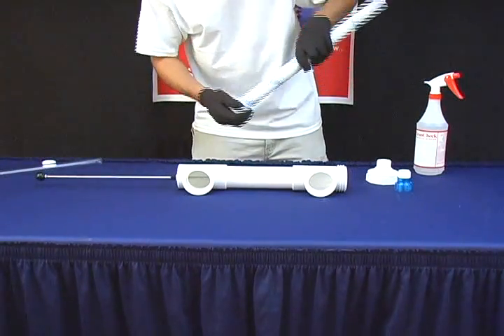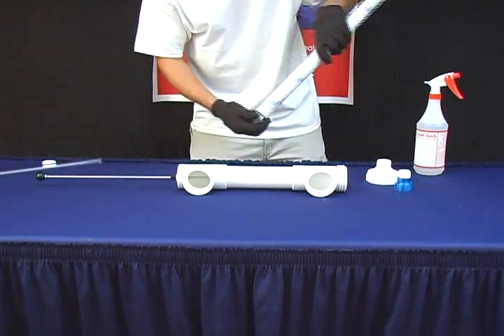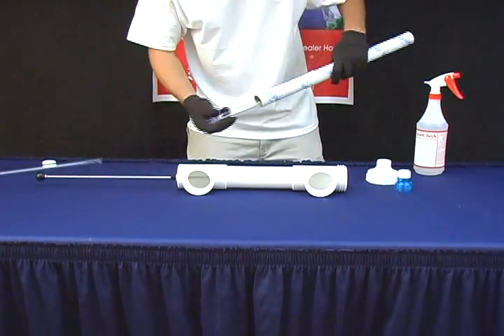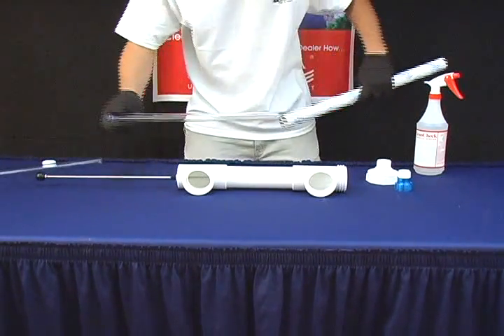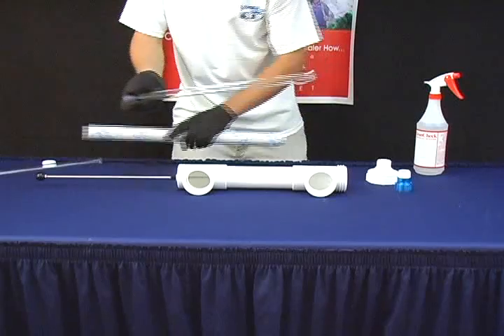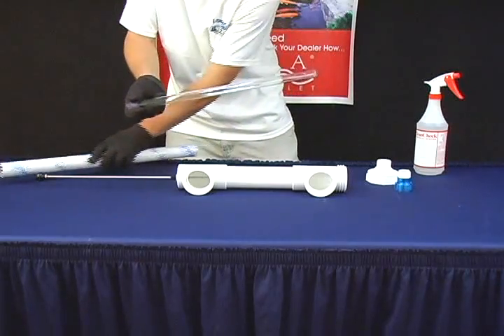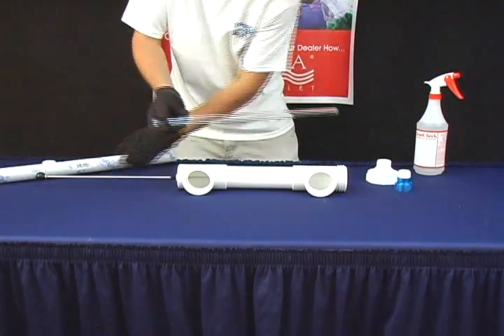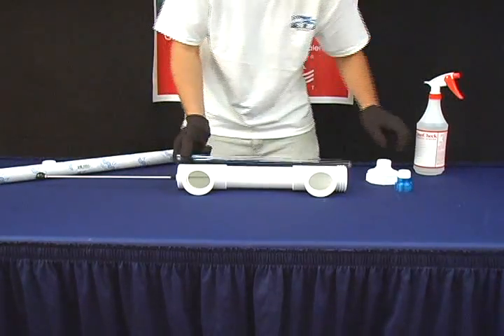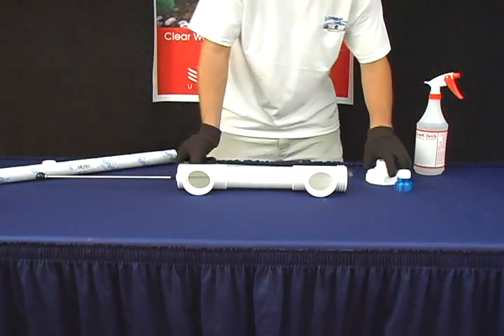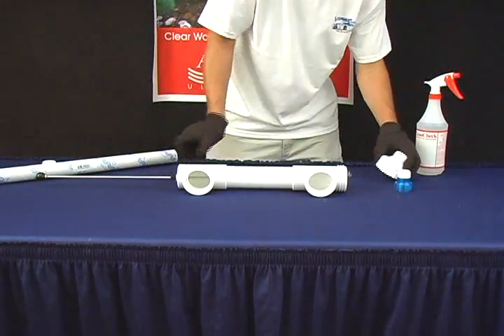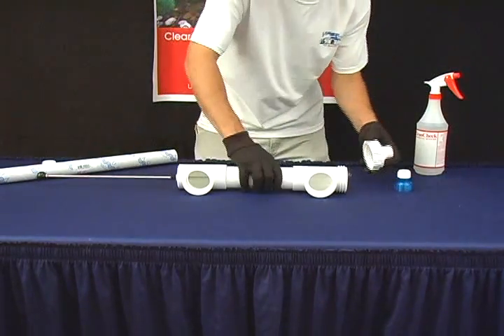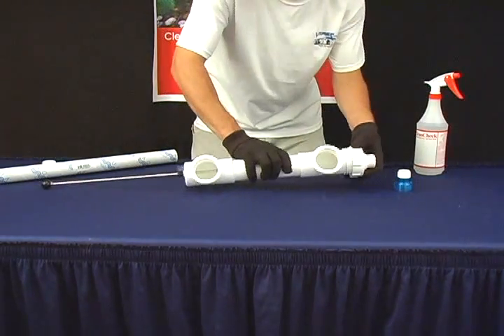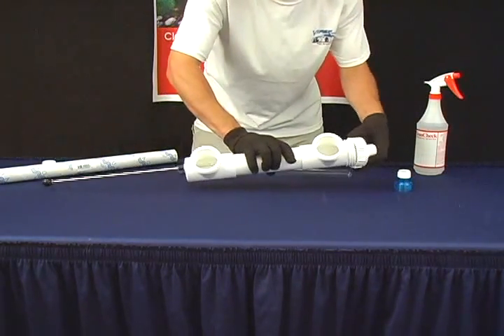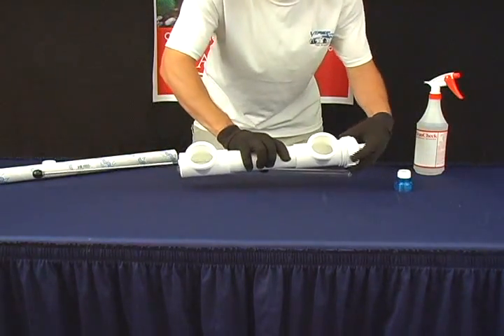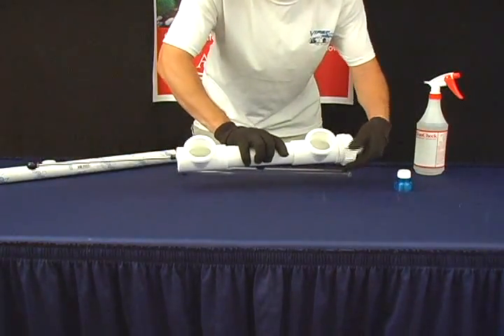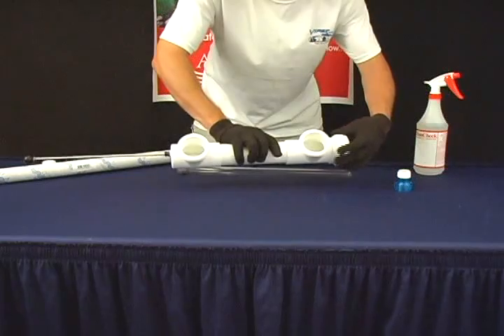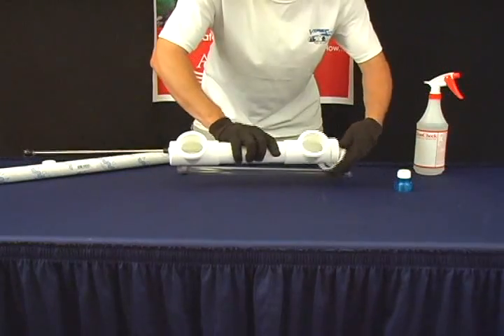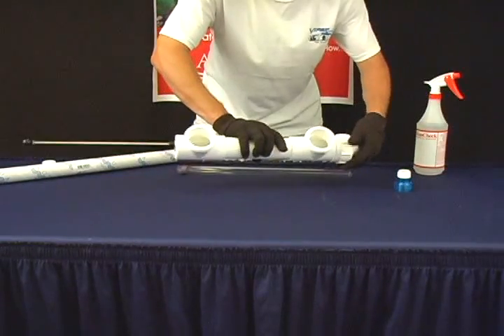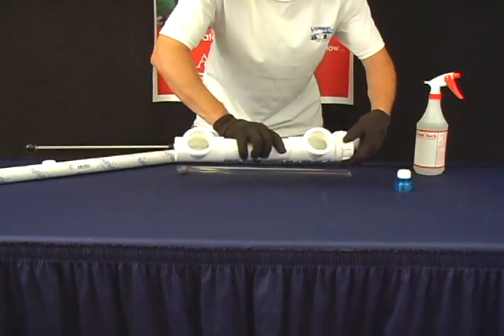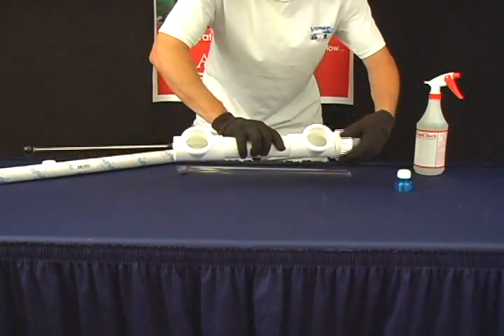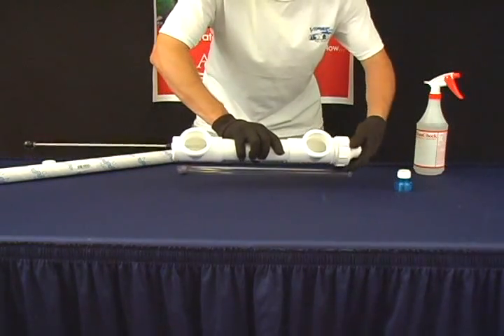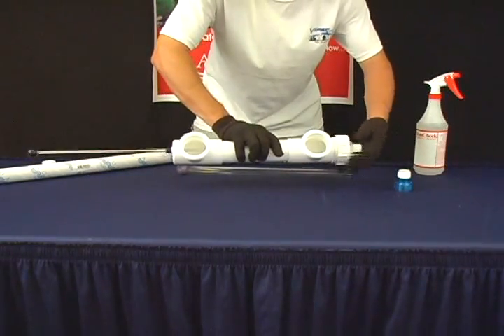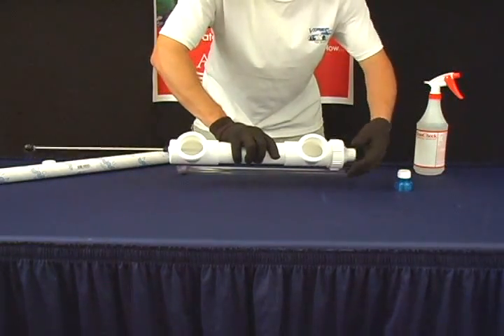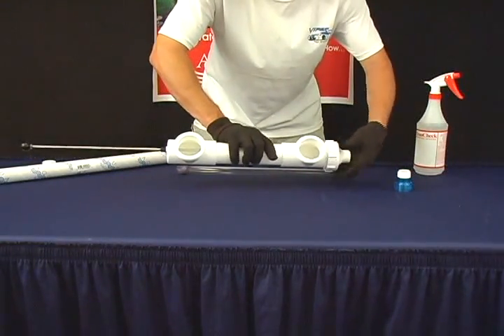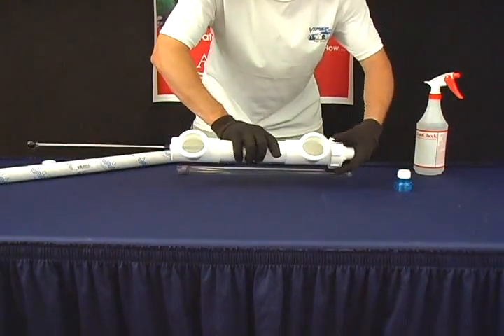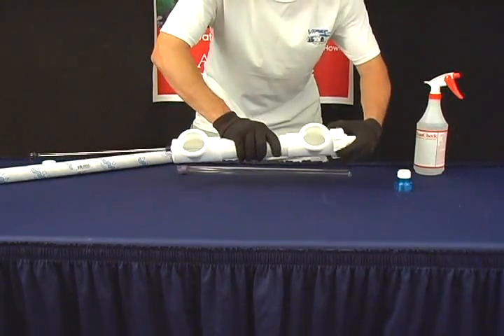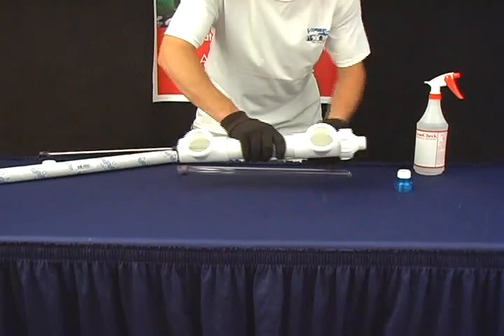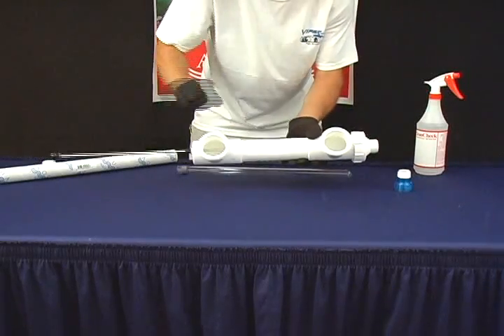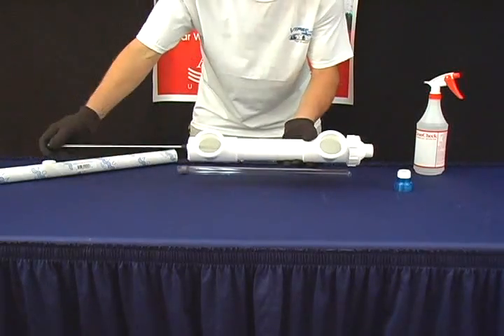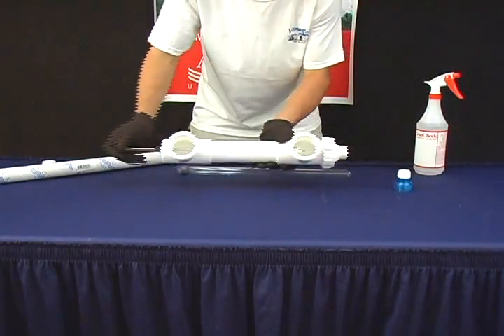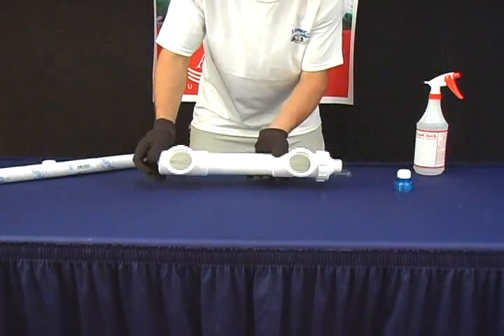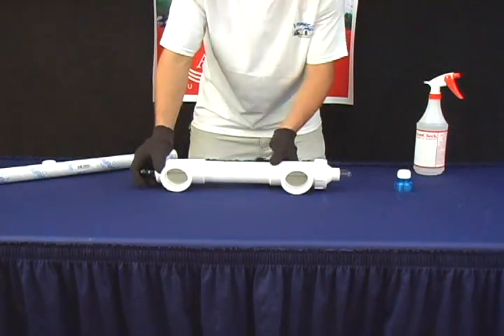Take out your new quartz sleeve. Tighten the easy twist cap back onto the unit. Slide the wiper back into the unit.